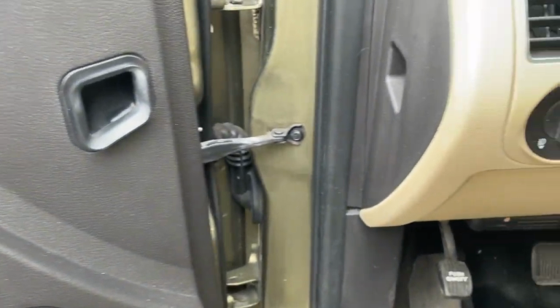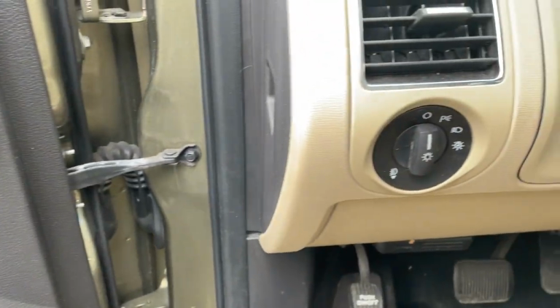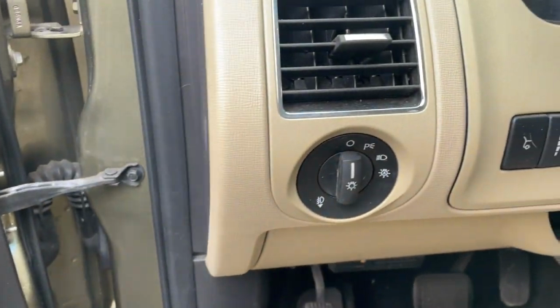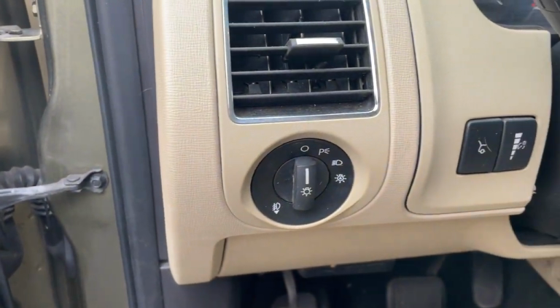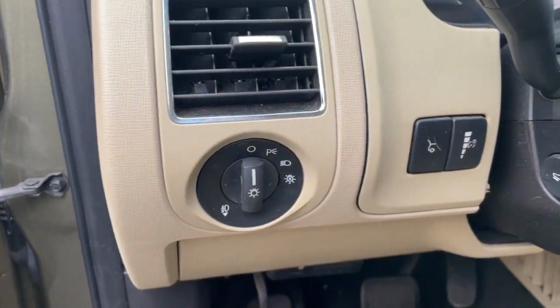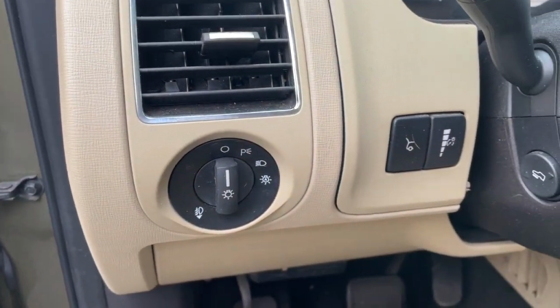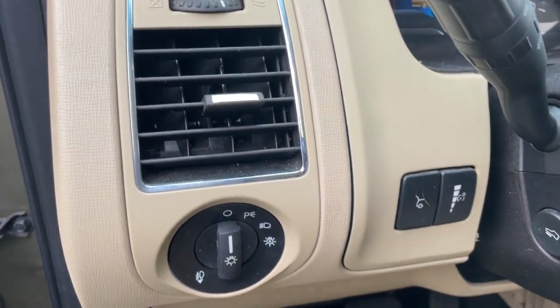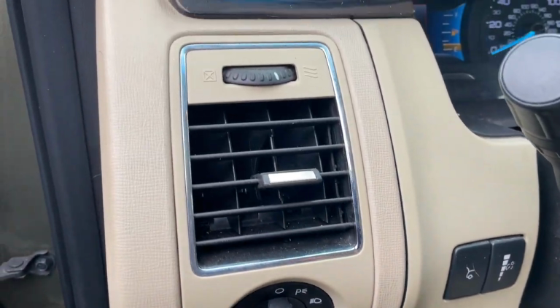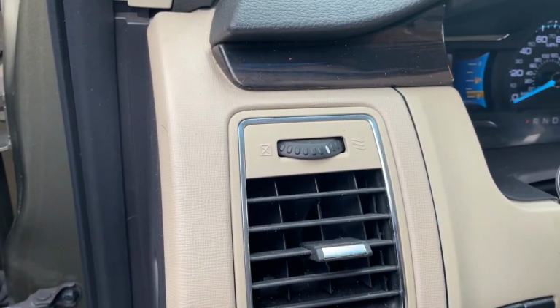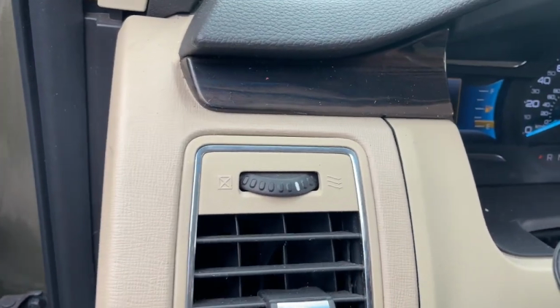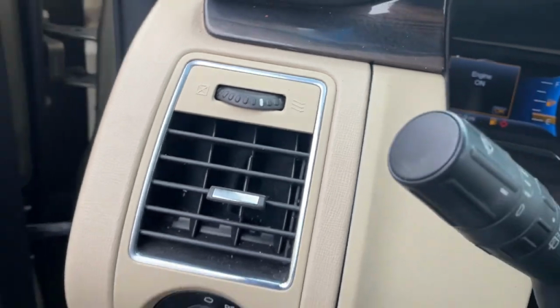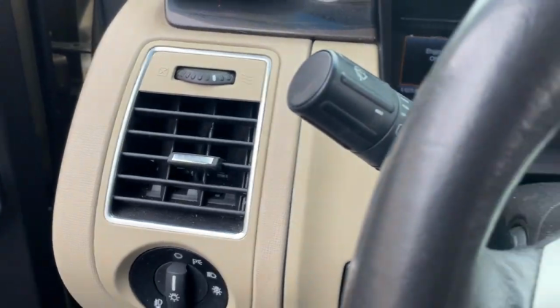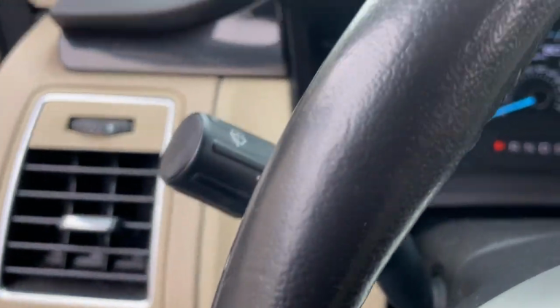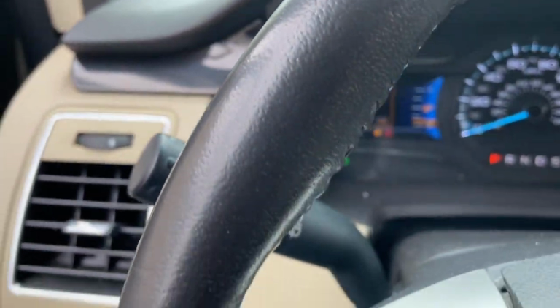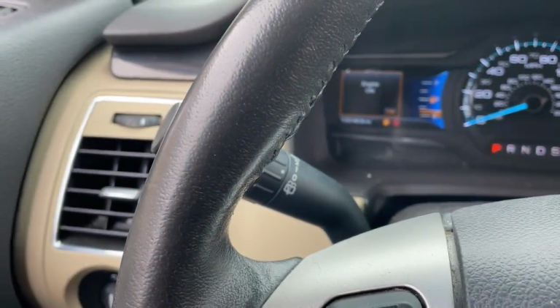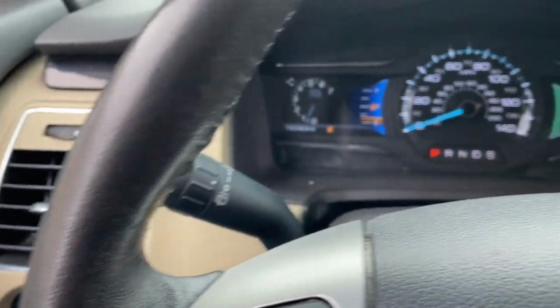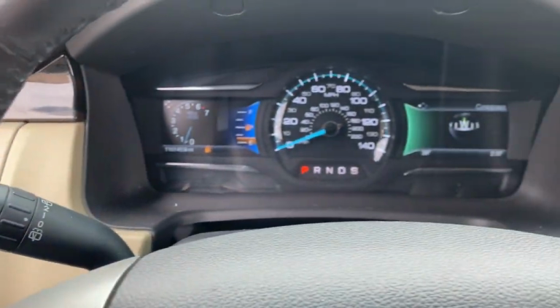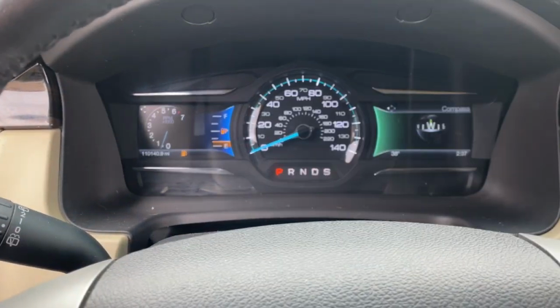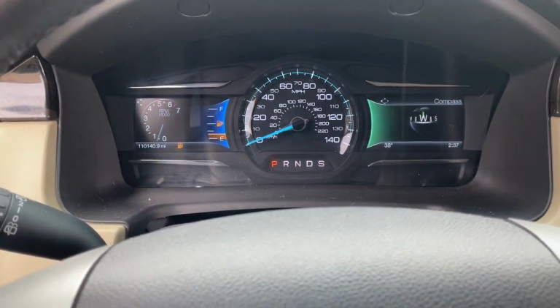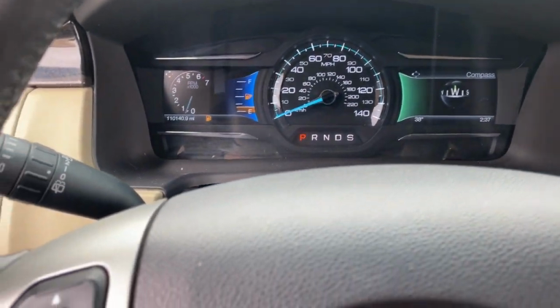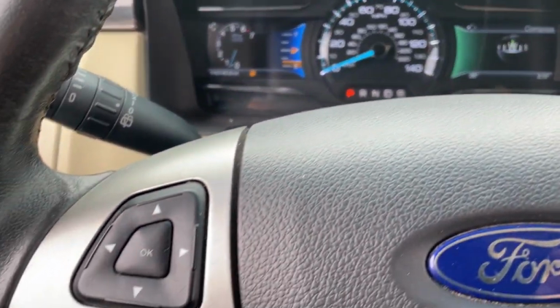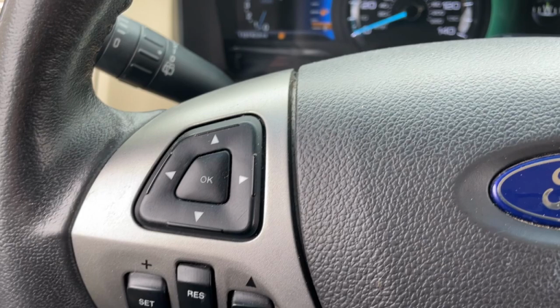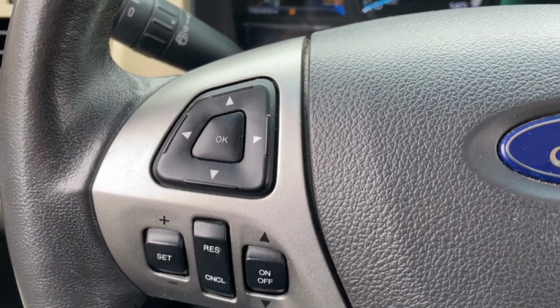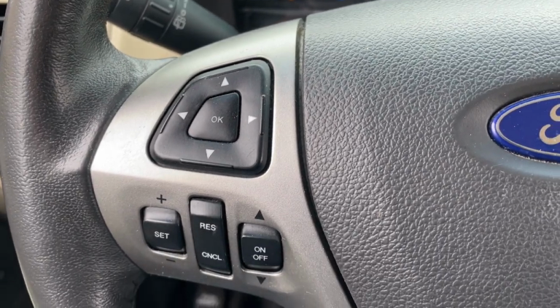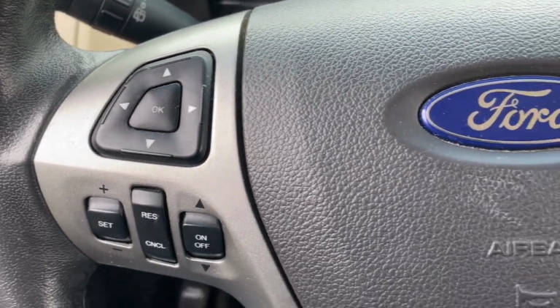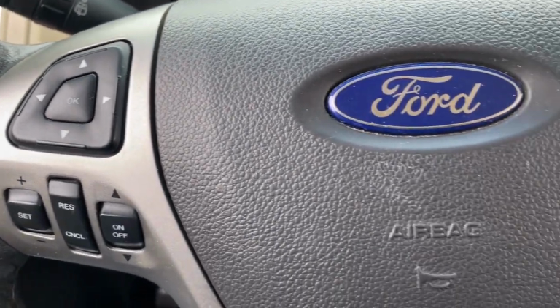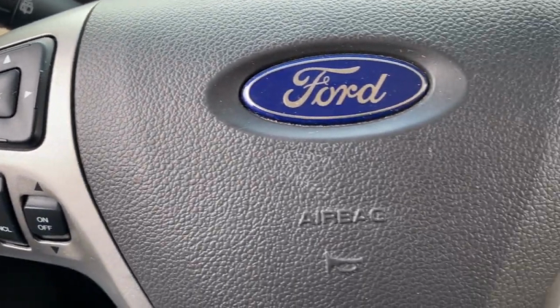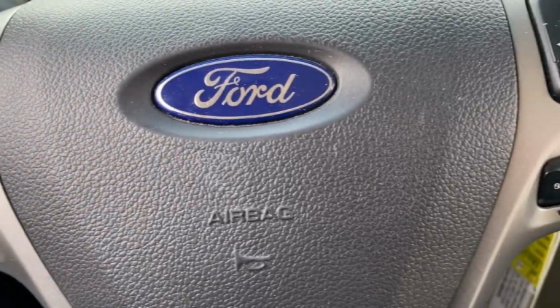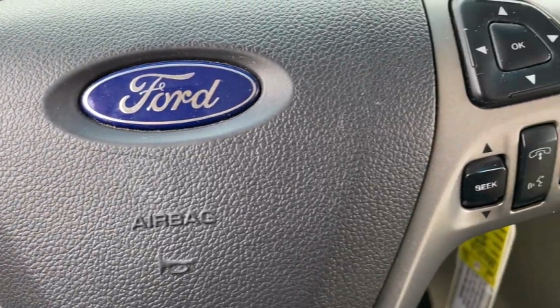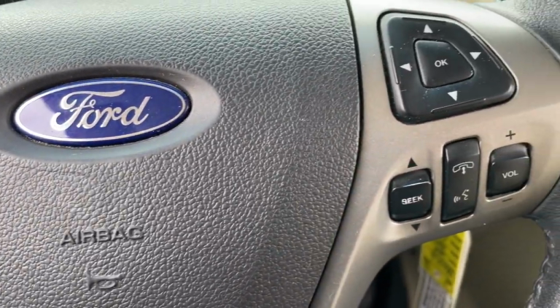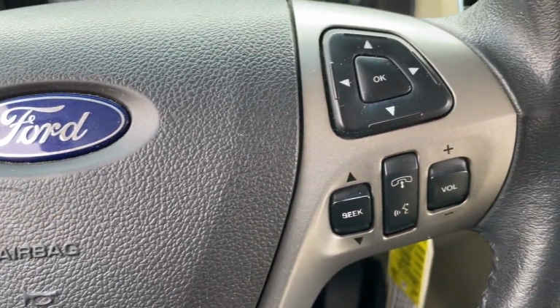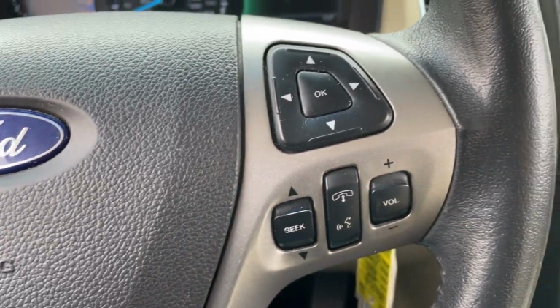Keyless entry, third-row seat, heated driver's seat, fog lamps, V6 cylinder engine, satellite radio, power passenger seat, iPod and MP3 input, heated mirrors, and woodgrain interior trim.